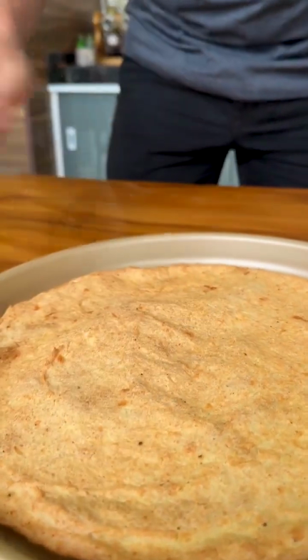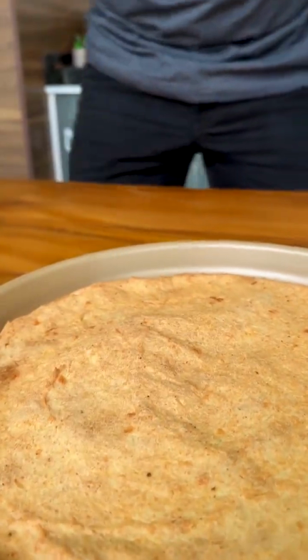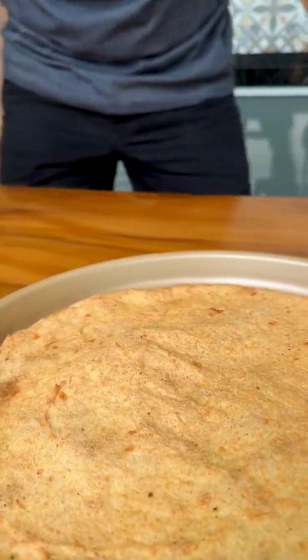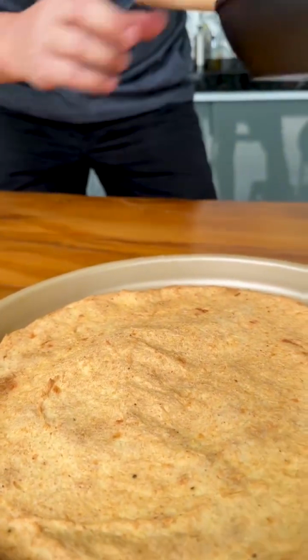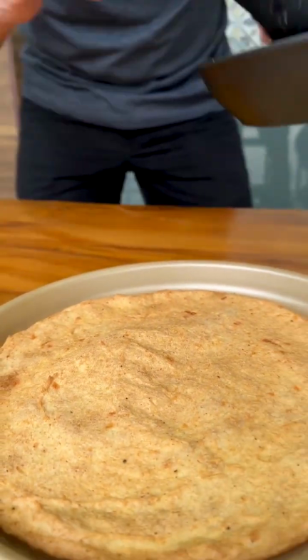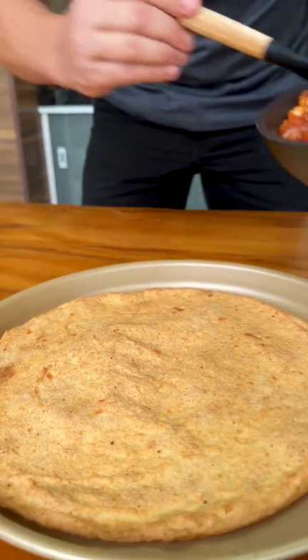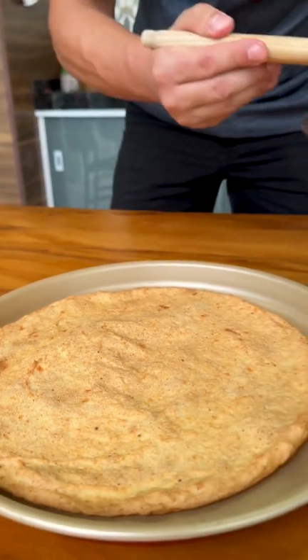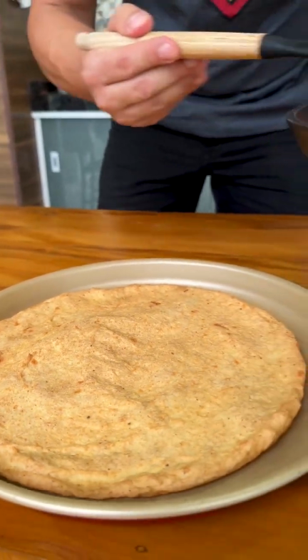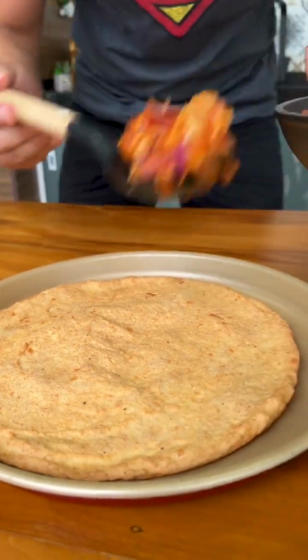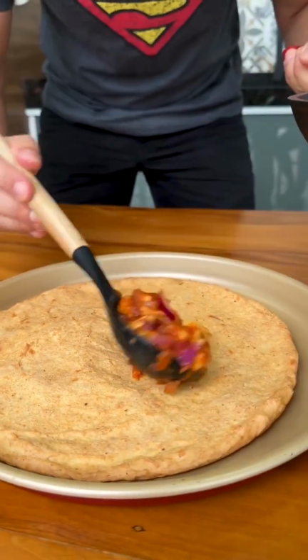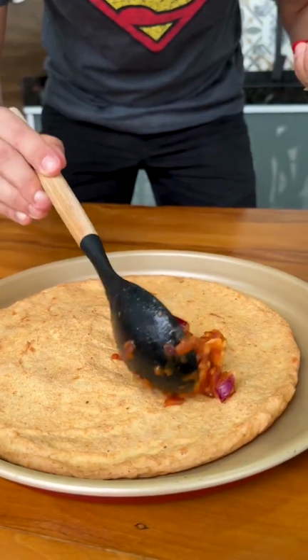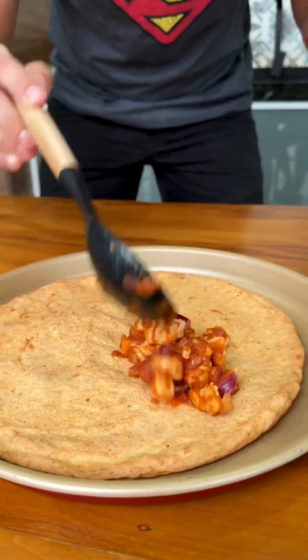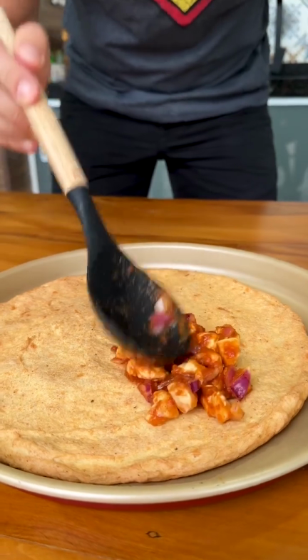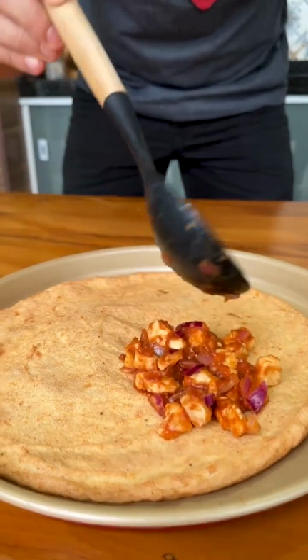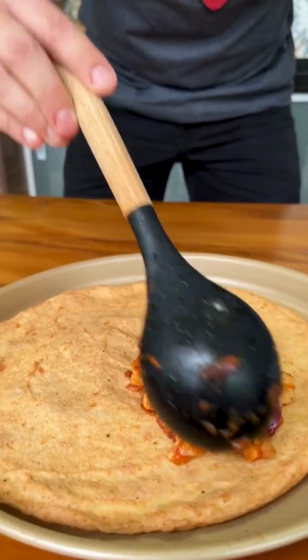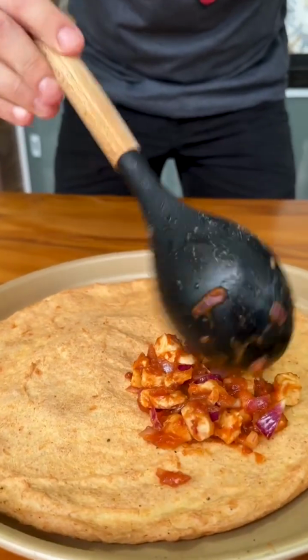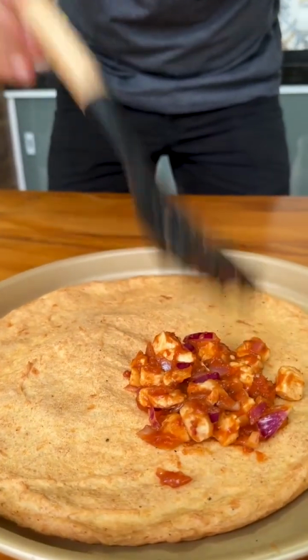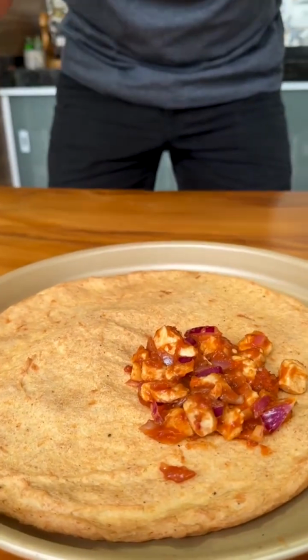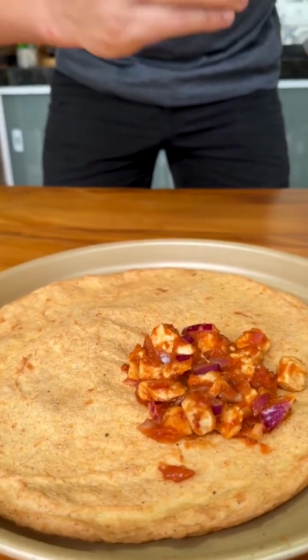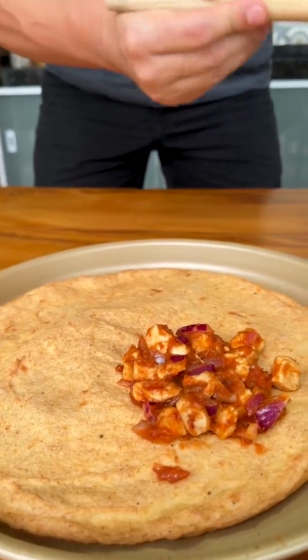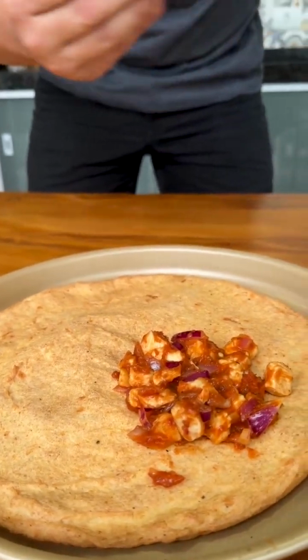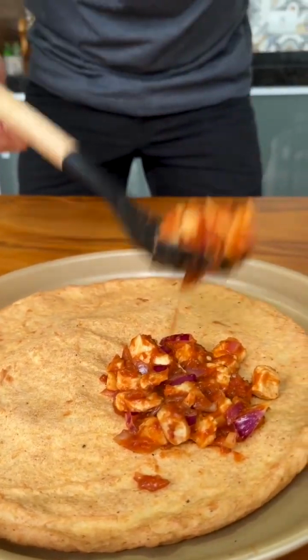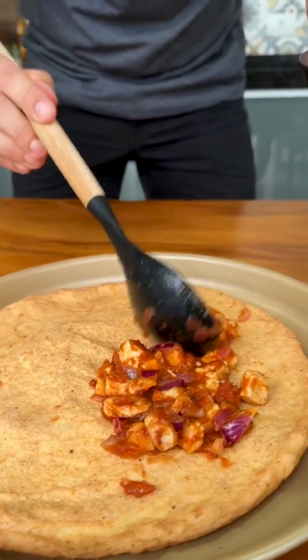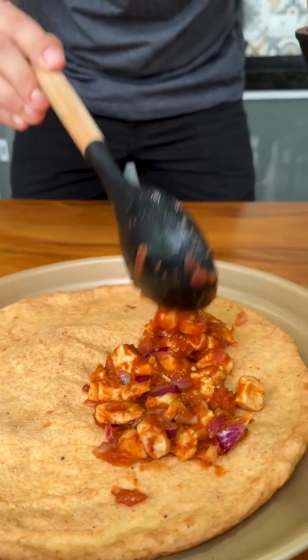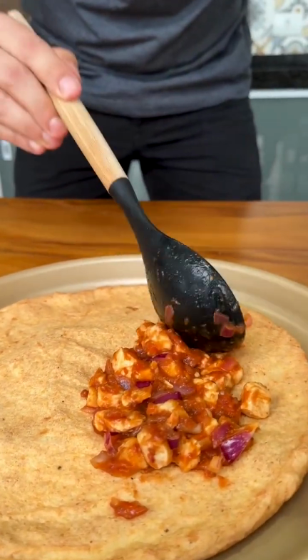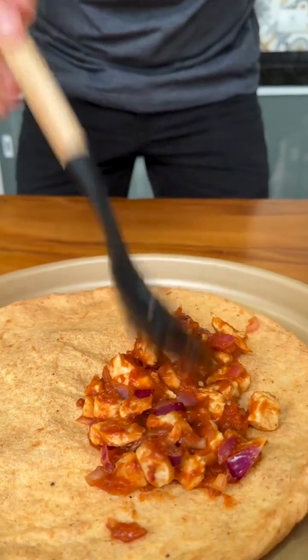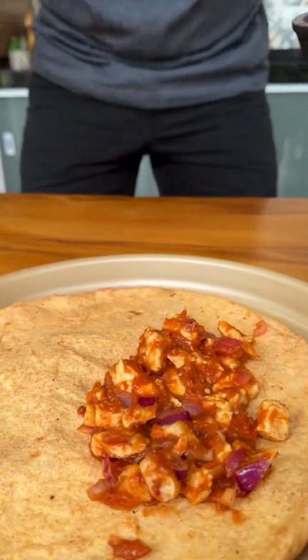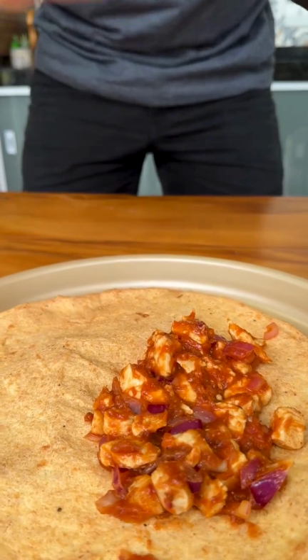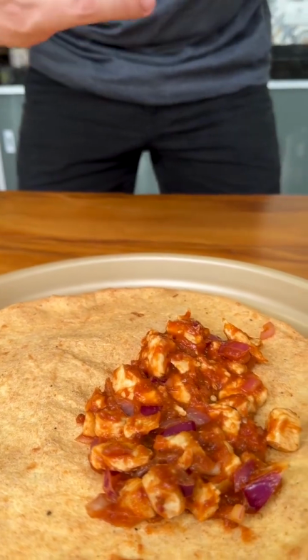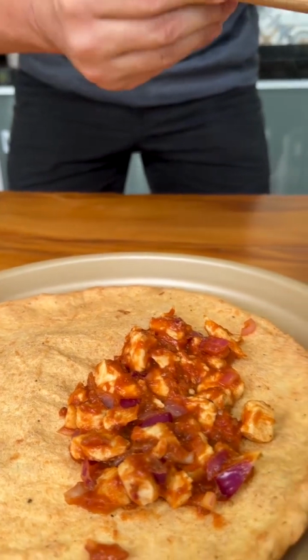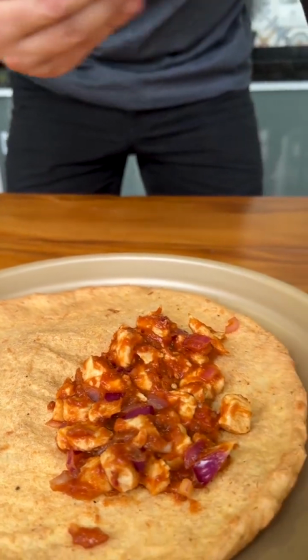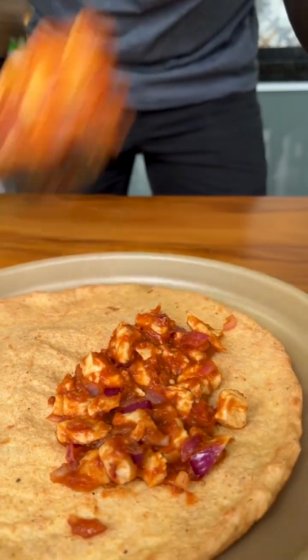Look how delicious! Now just add our chicken on top of our dough. Remembering that you can make it with the filling of your choice, such as tuna, shredded chicken, or whatever you like most.